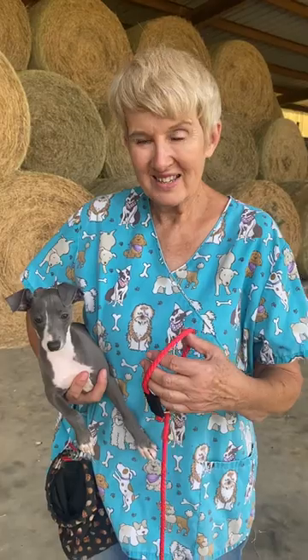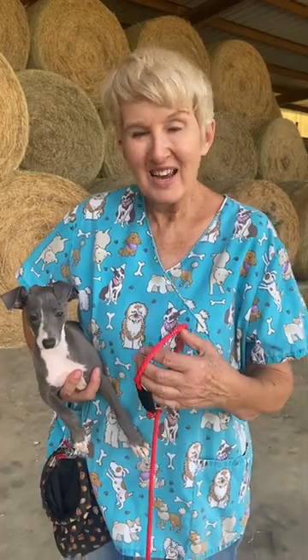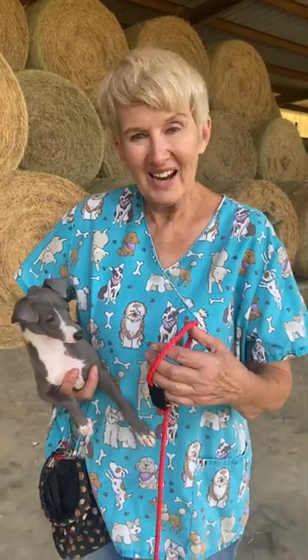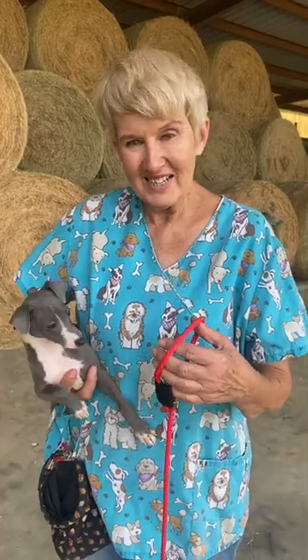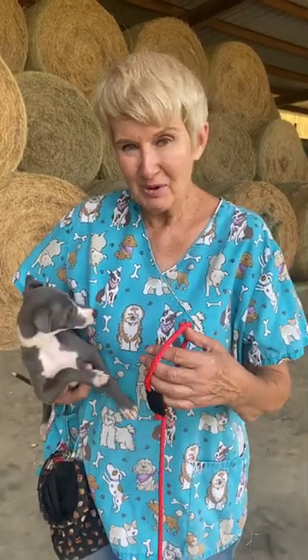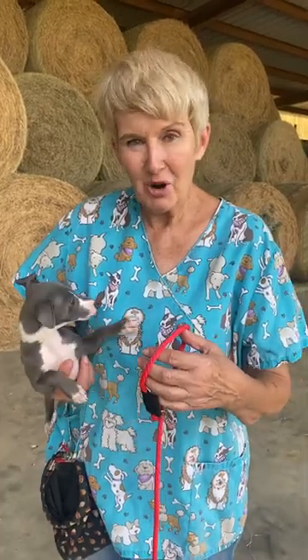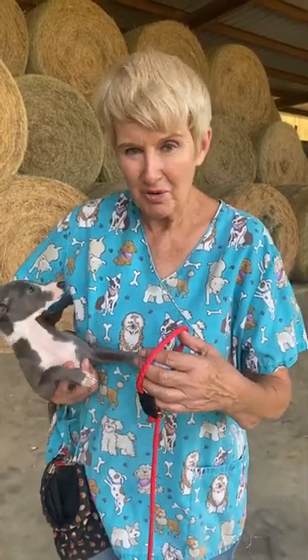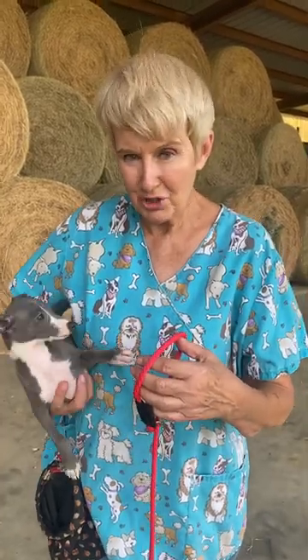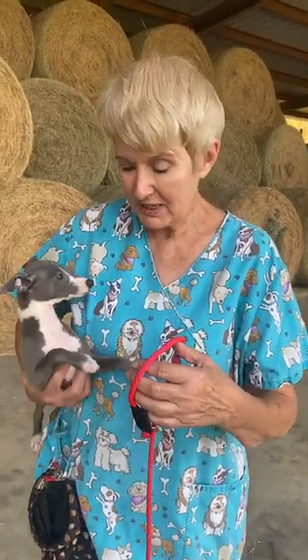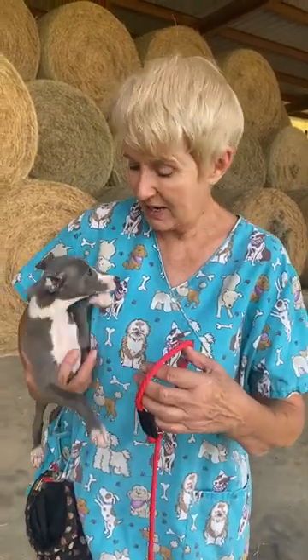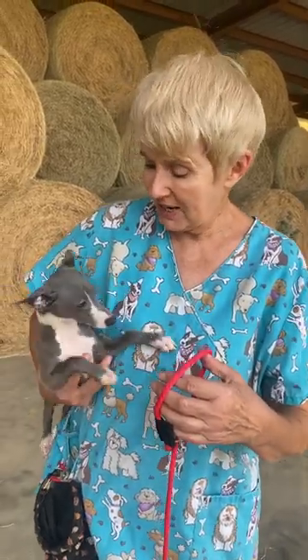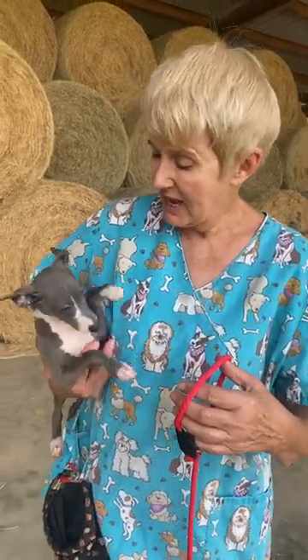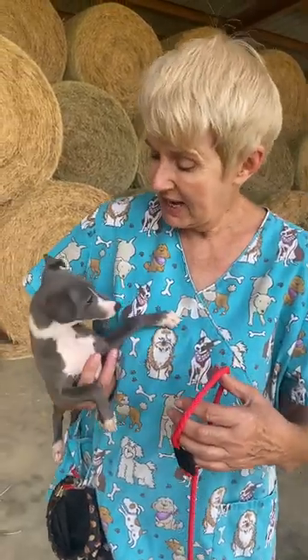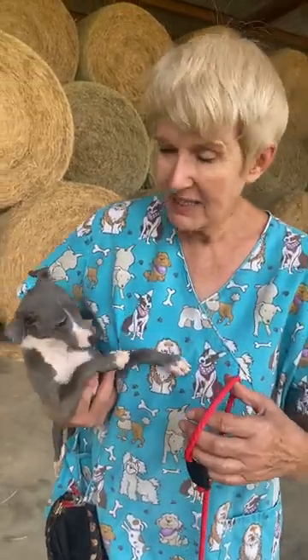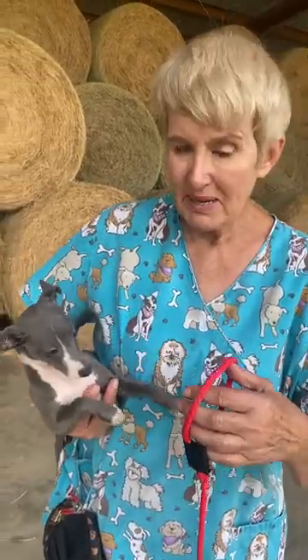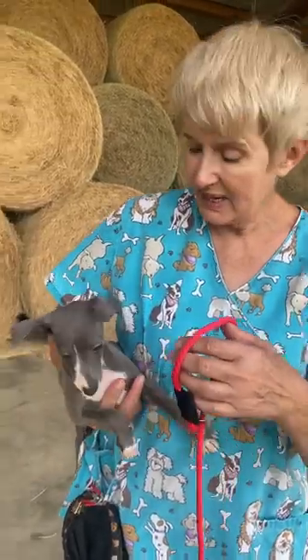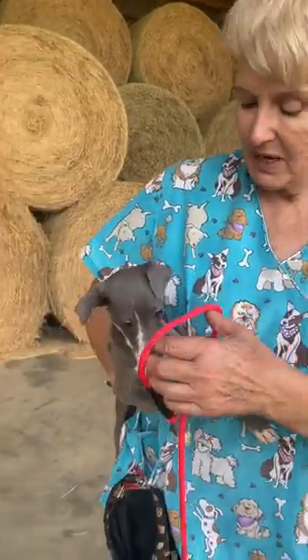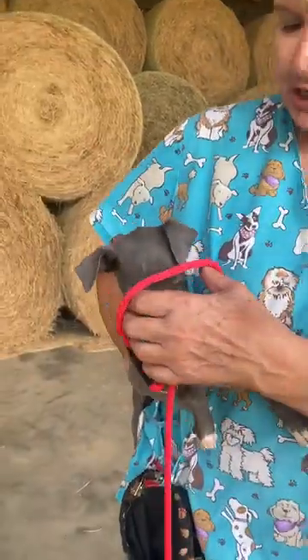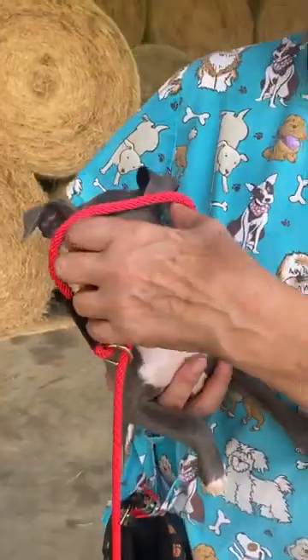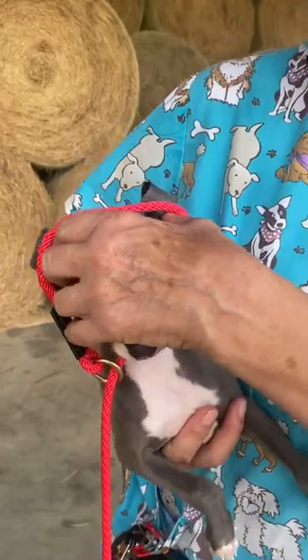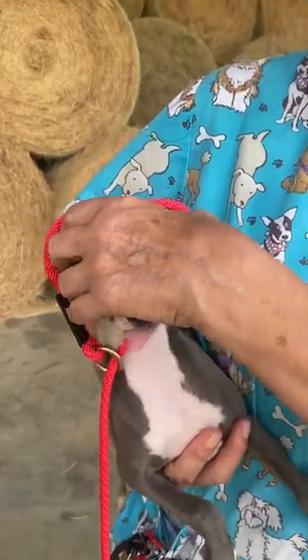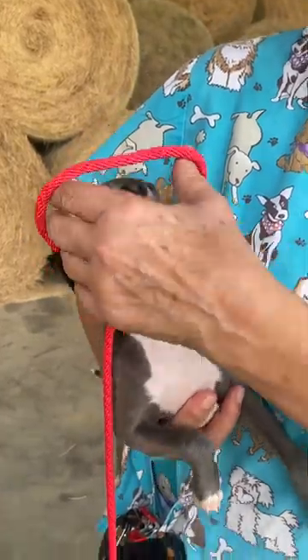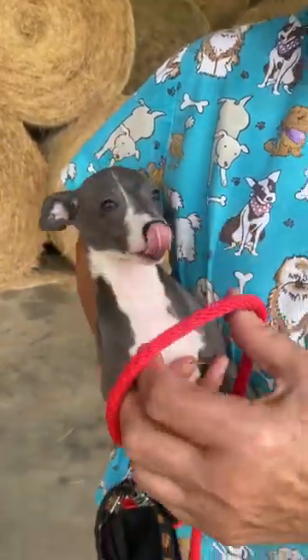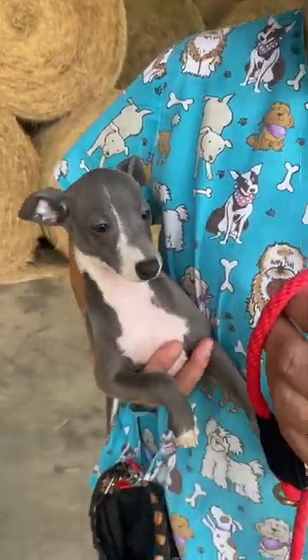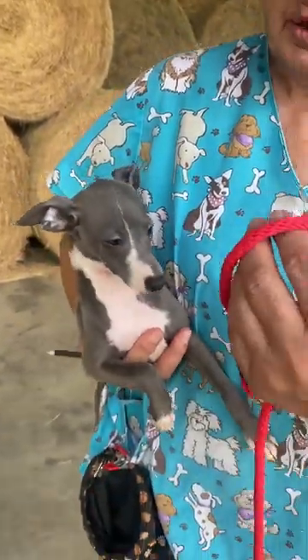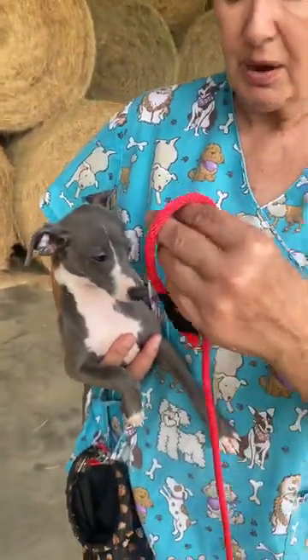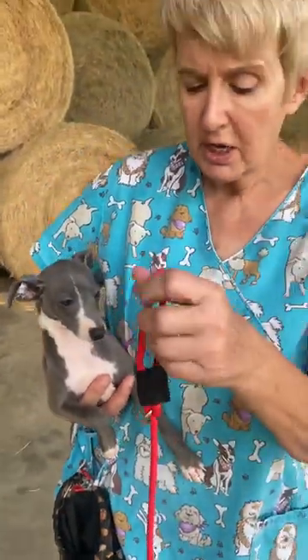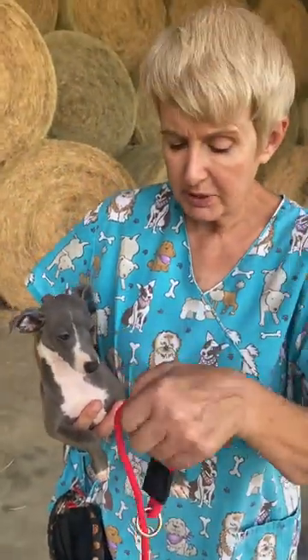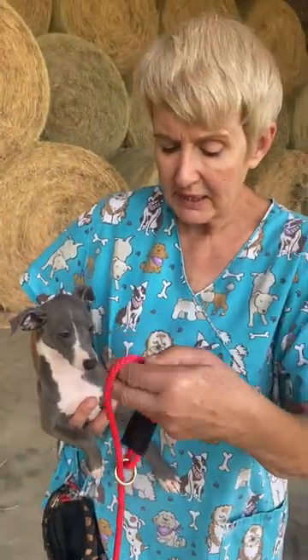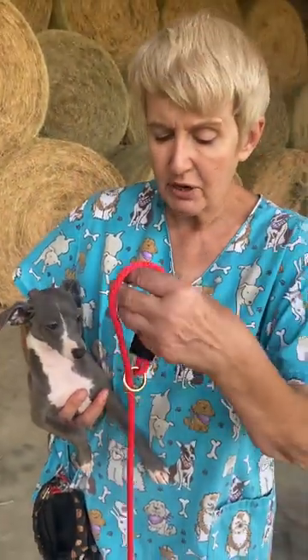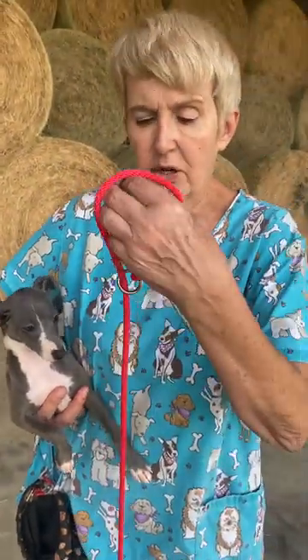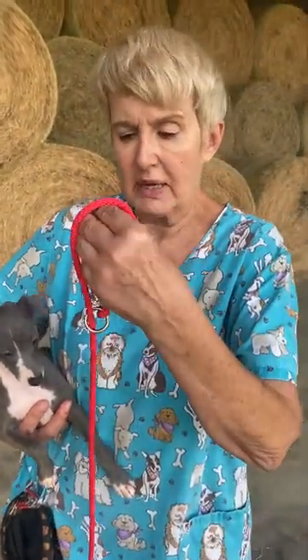Hi, this is Lois March from March Wind Italian Greyhounds, and this is Mindy. She's a nine-week-old Italian Greyhound. I'm going to show you how to put the lead on correctly.